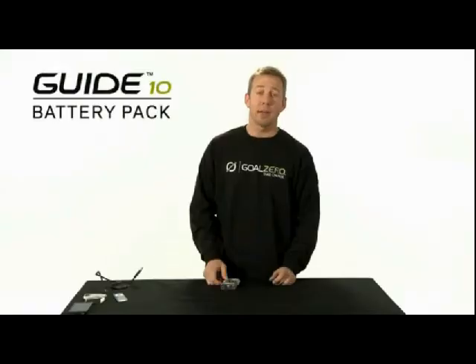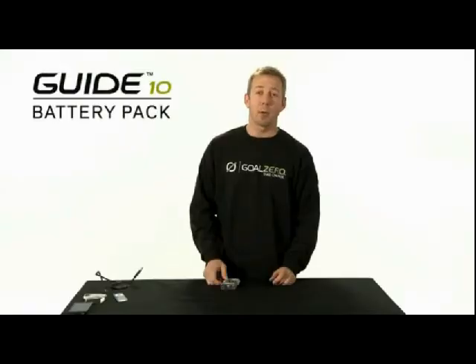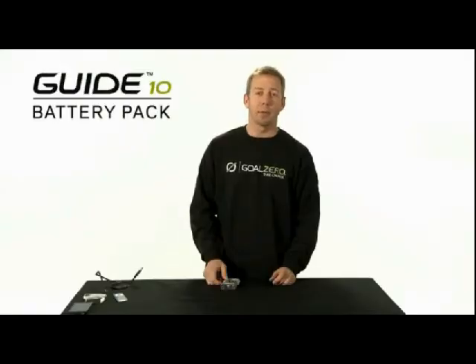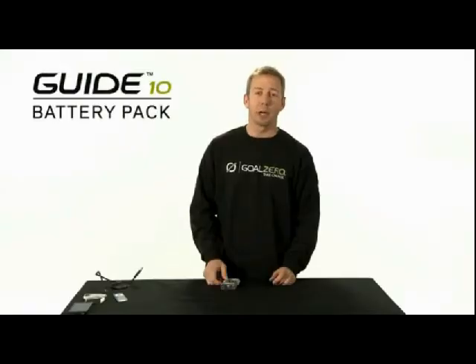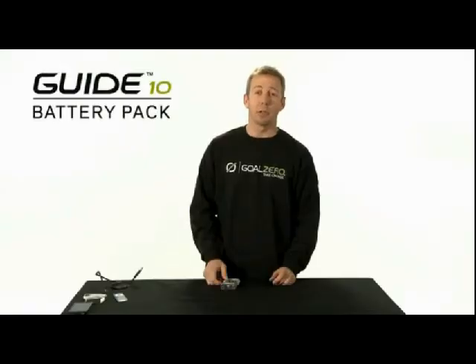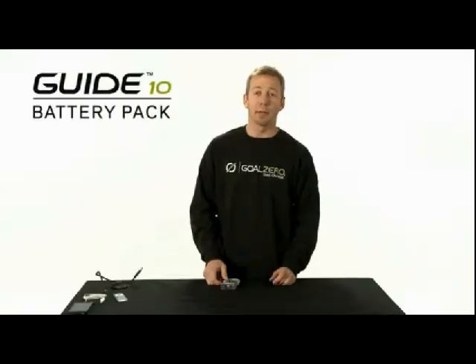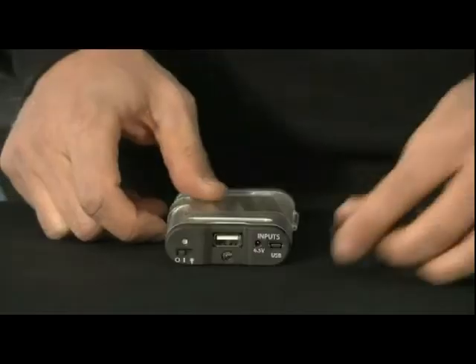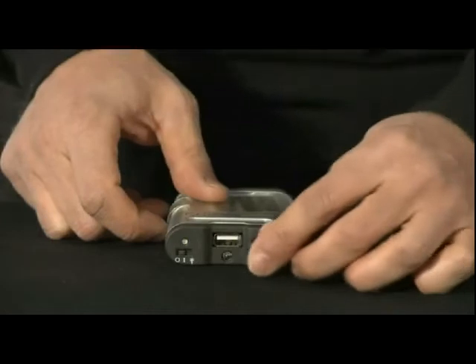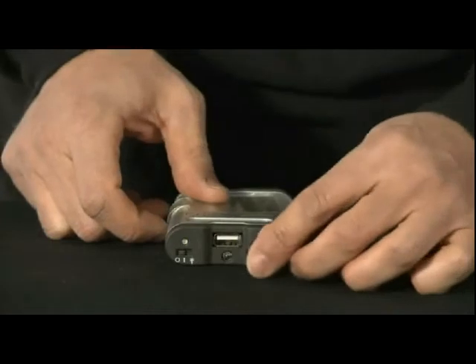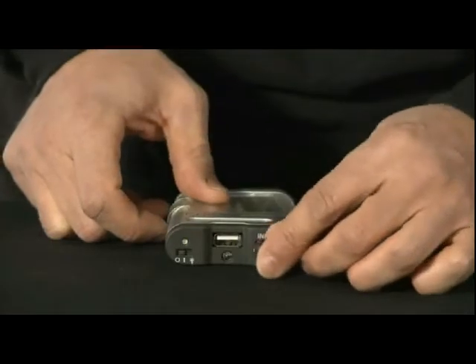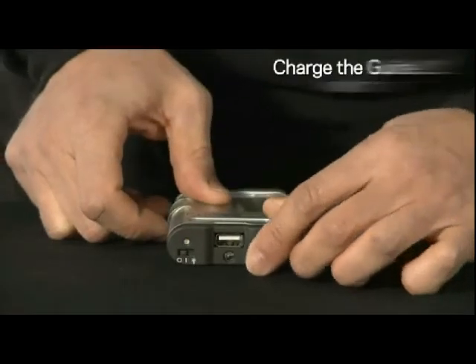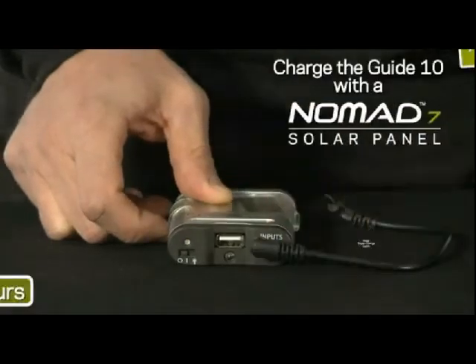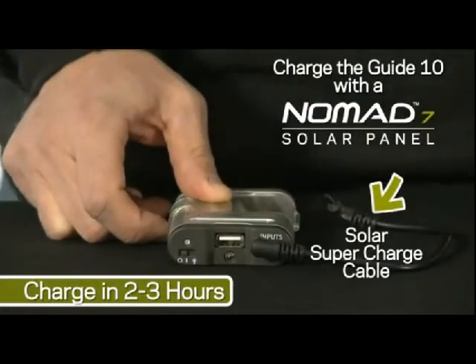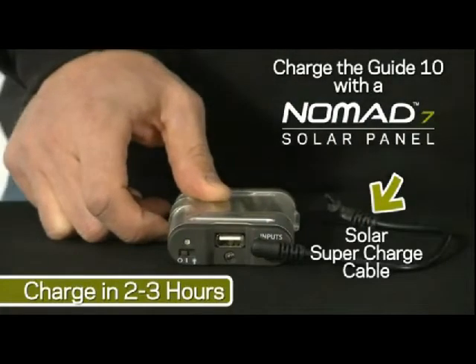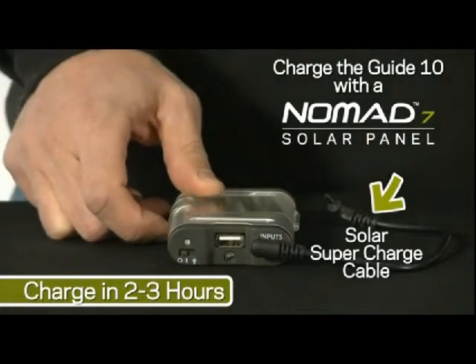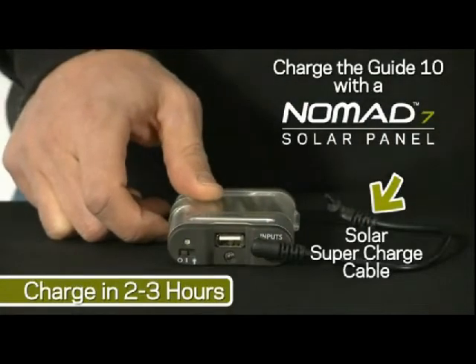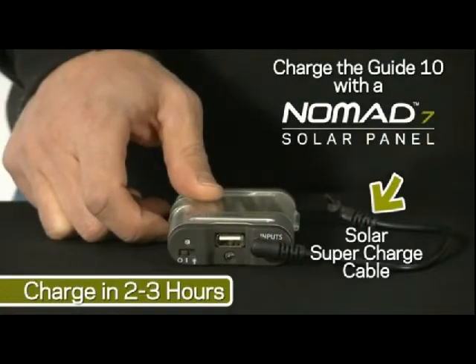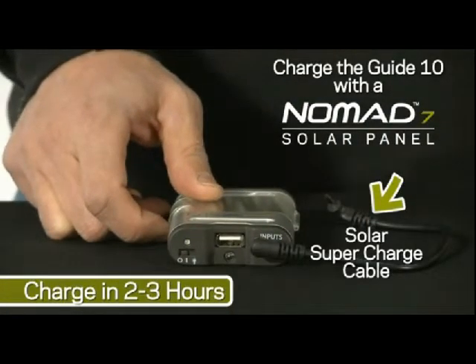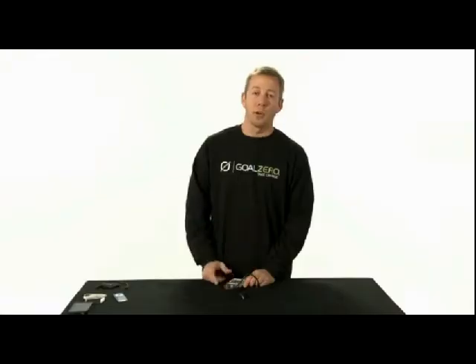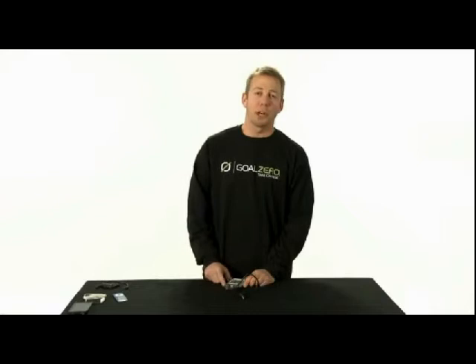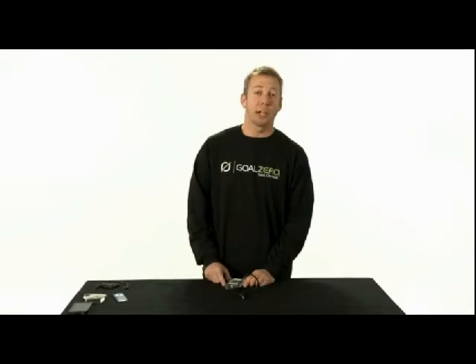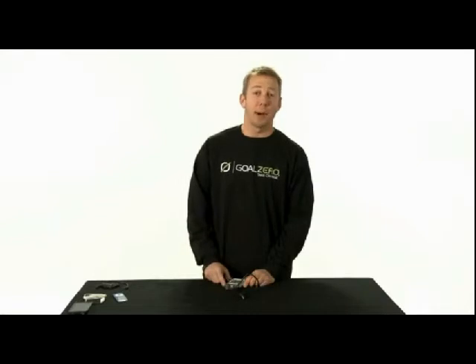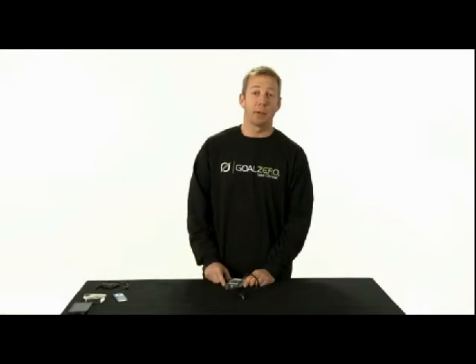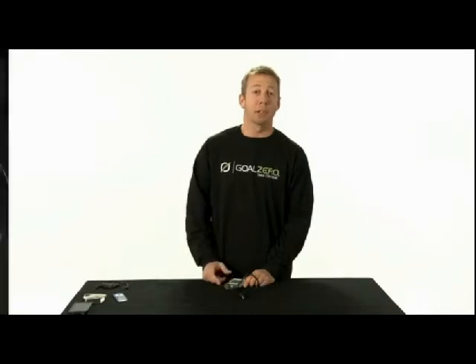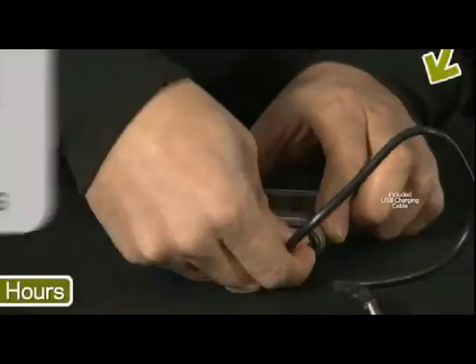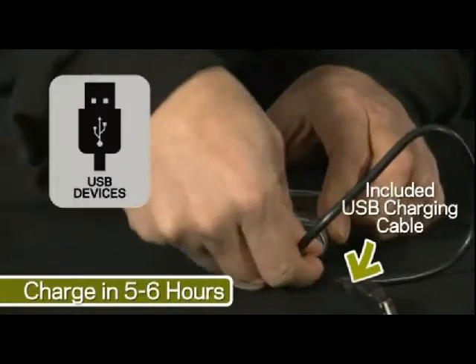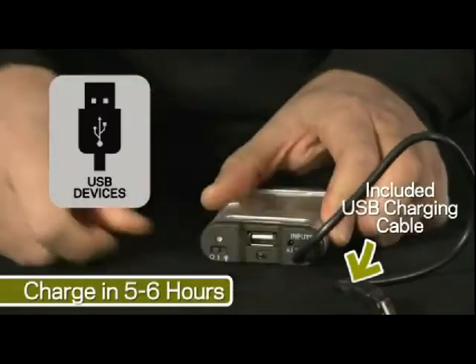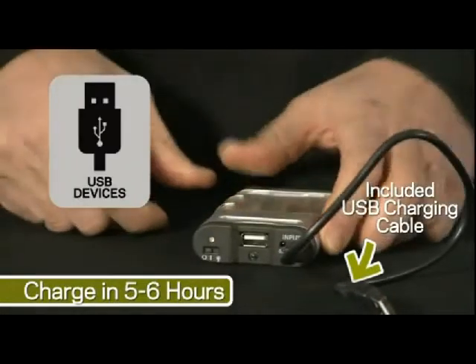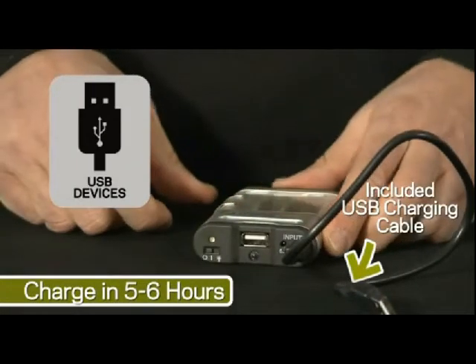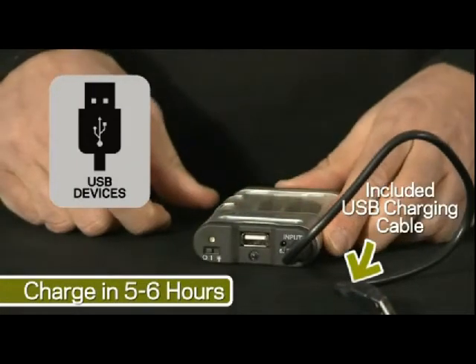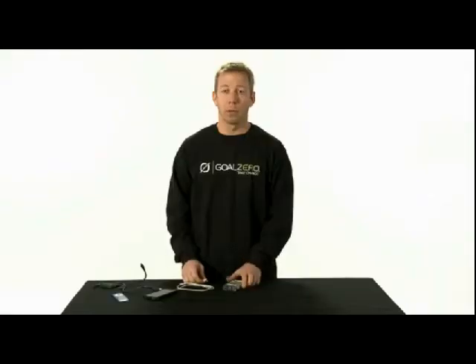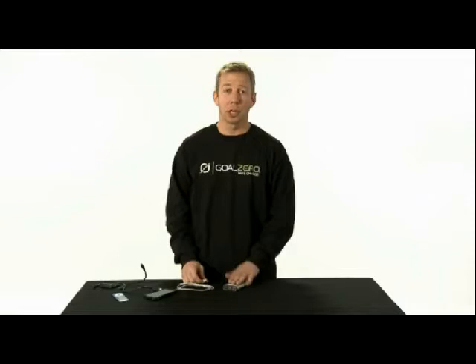The Guide 10 Power Pack can be recharged in two ways. First, directly from your Nomad 7 panel with this included cable. Or you can recharge the Guide 10 Power Pack with this included USB cable from something like a laptop.